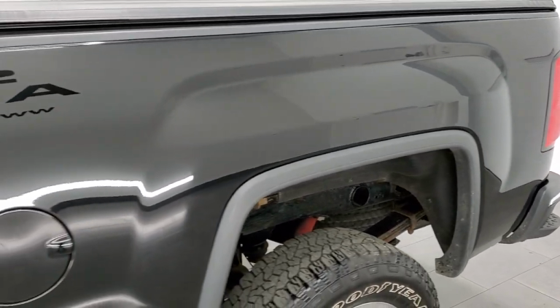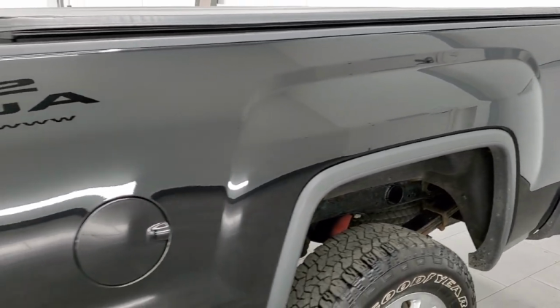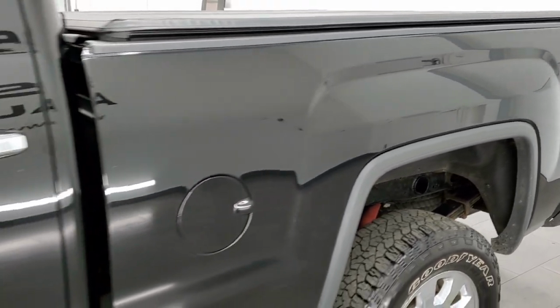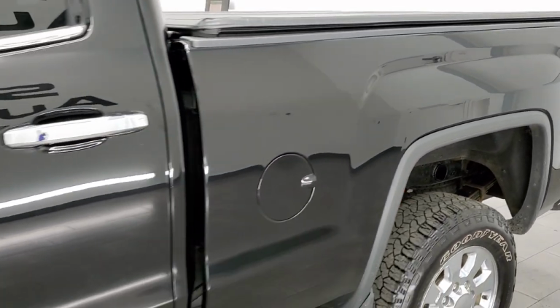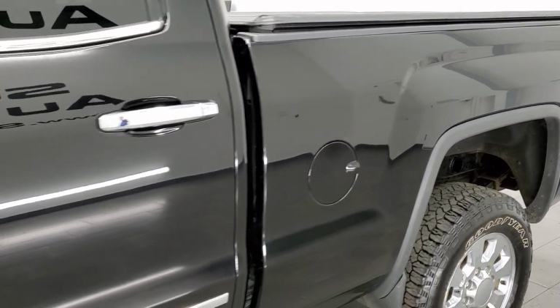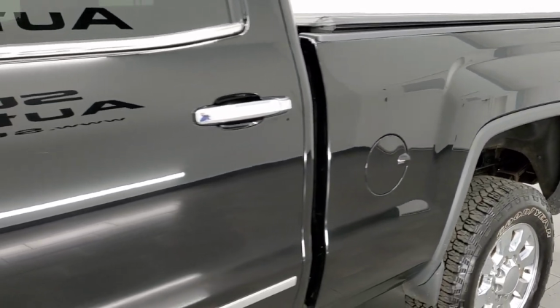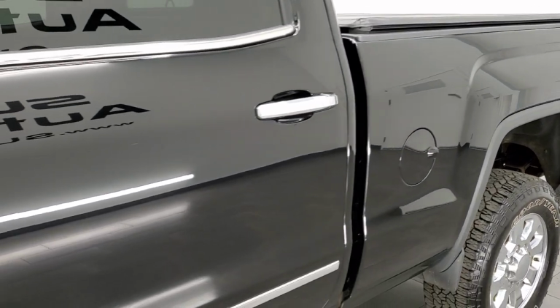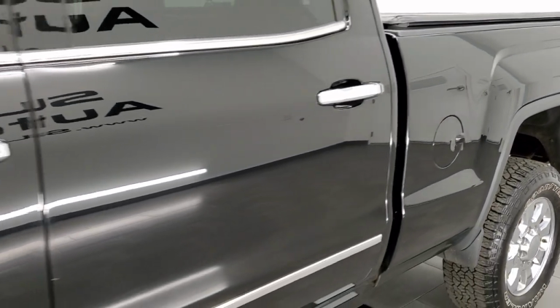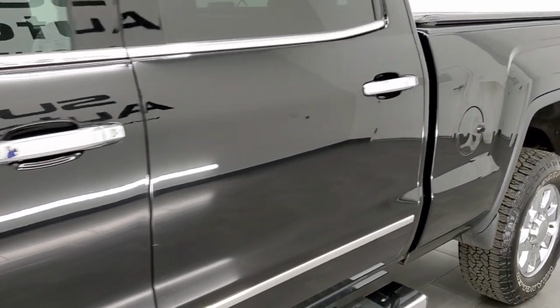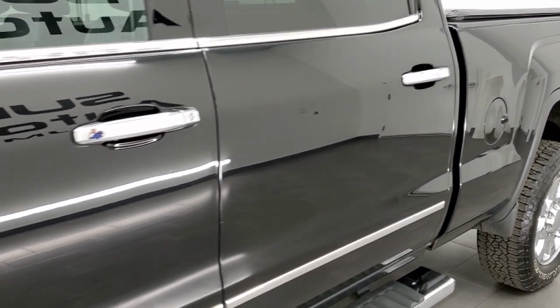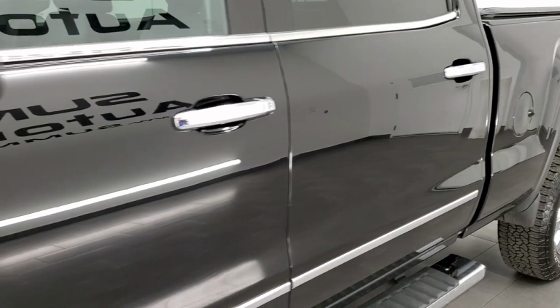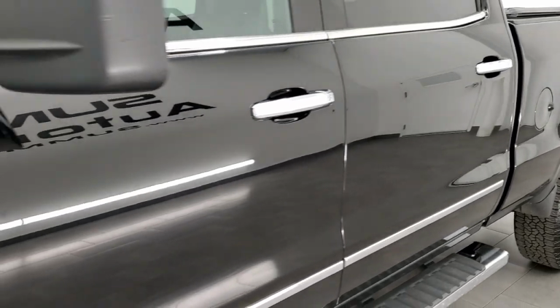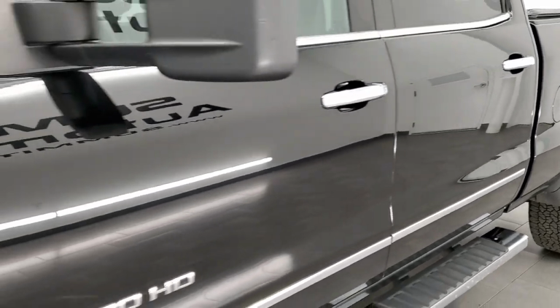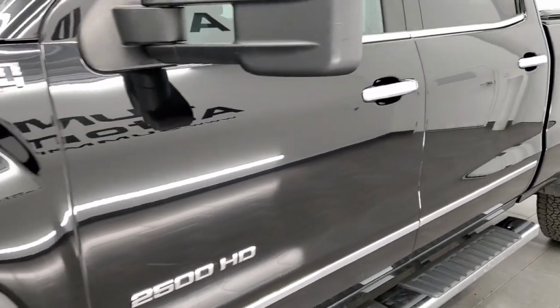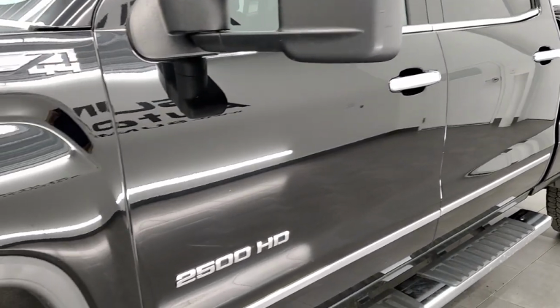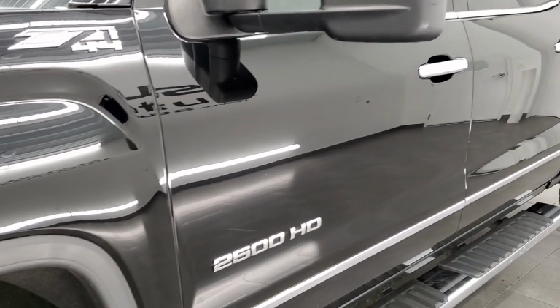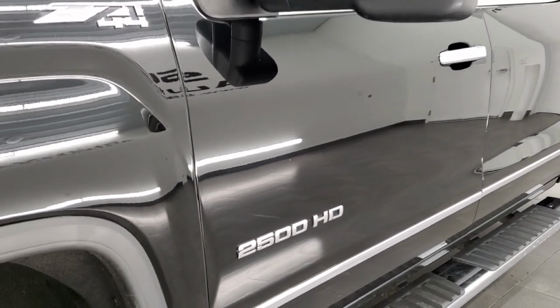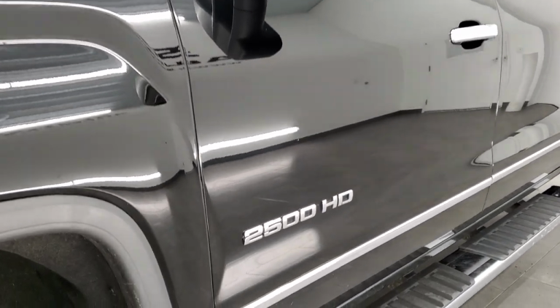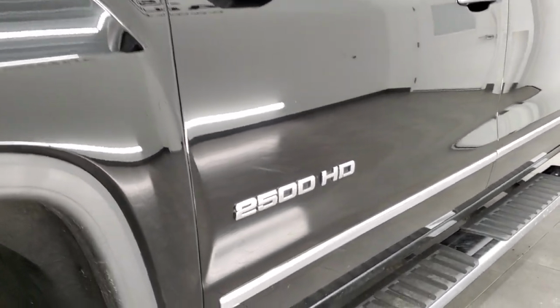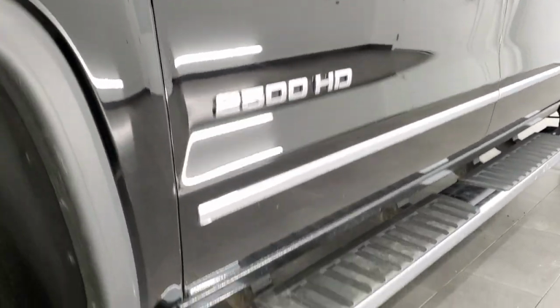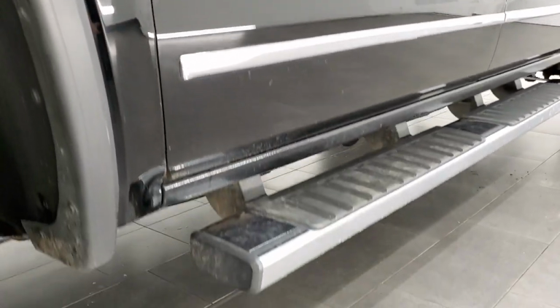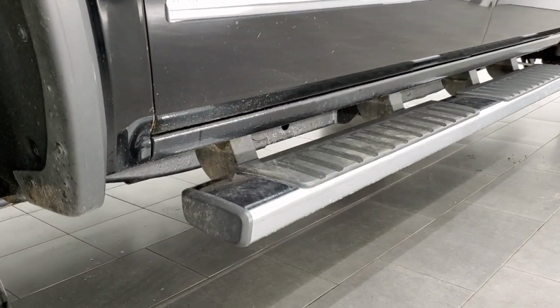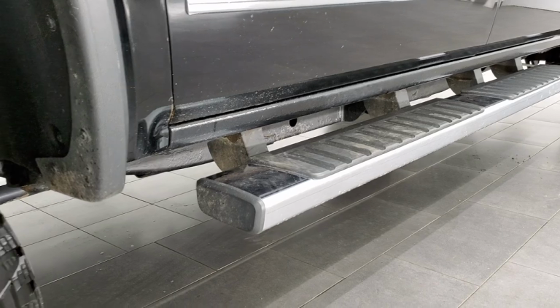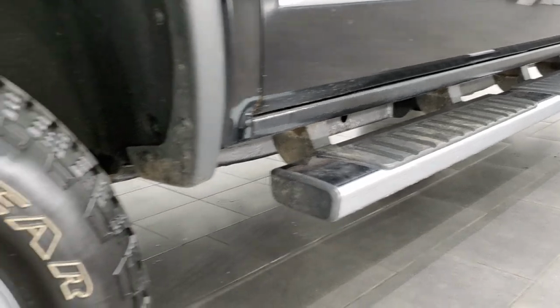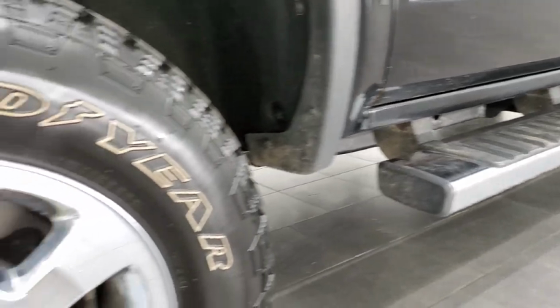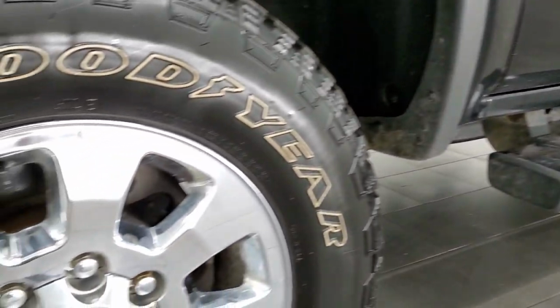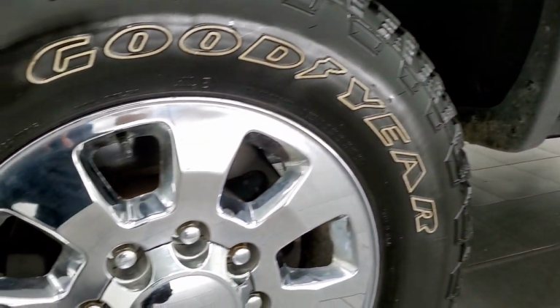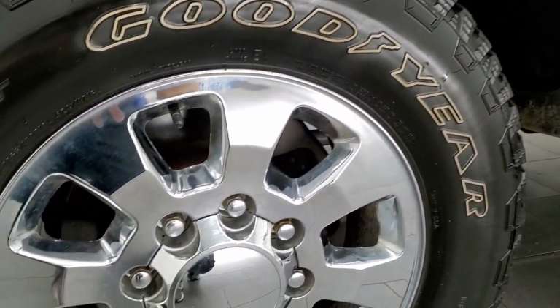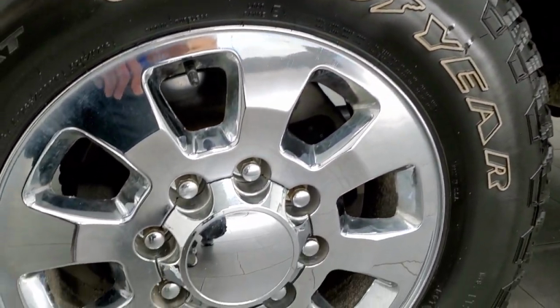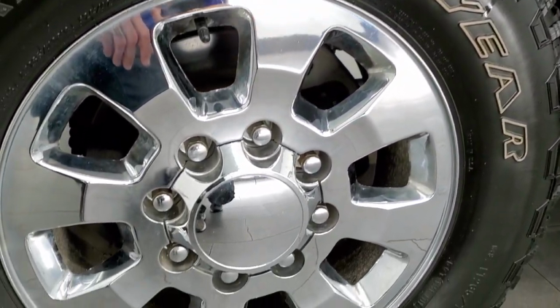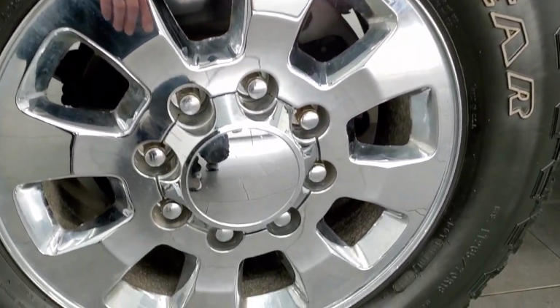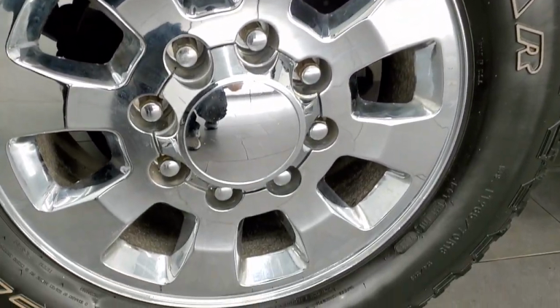And if you like the video and want to subscribe to our YouTube channel where we do videos of our new and used inventory each and every day here at Summit Auto, in the upper right-hand part of the screen is a subscribe button. Click that and then click the bell notifications. You'll get updates every time we do videos here at Summit.